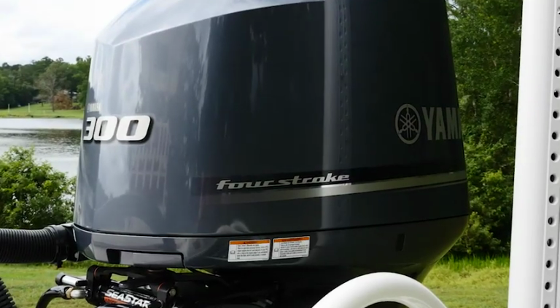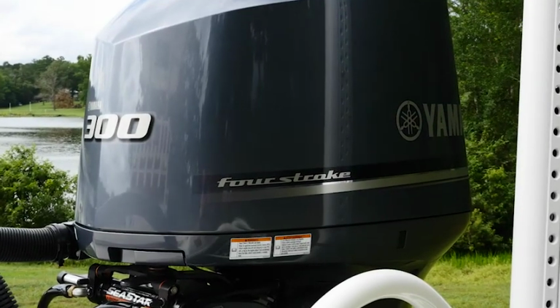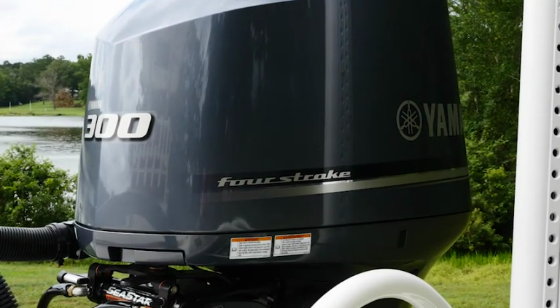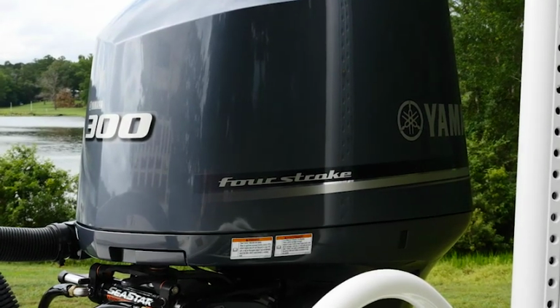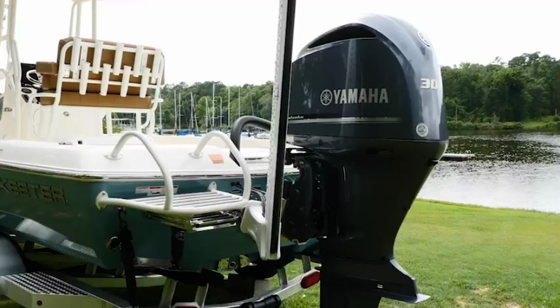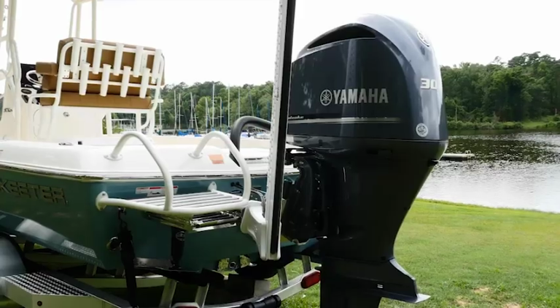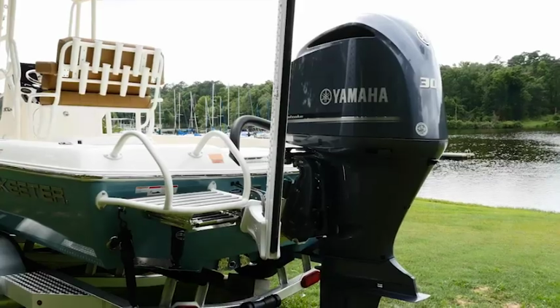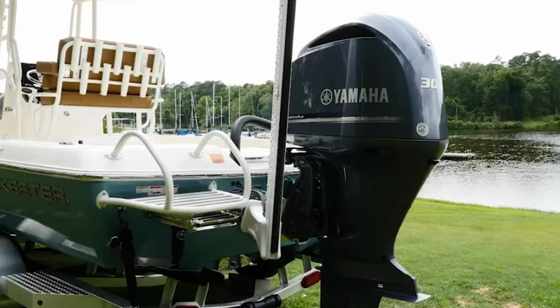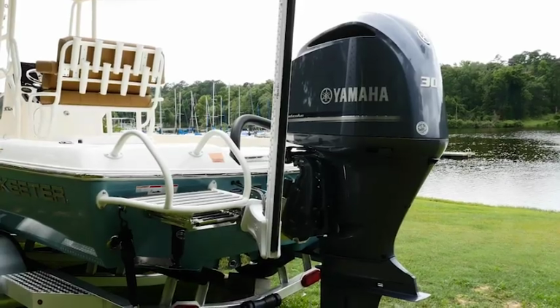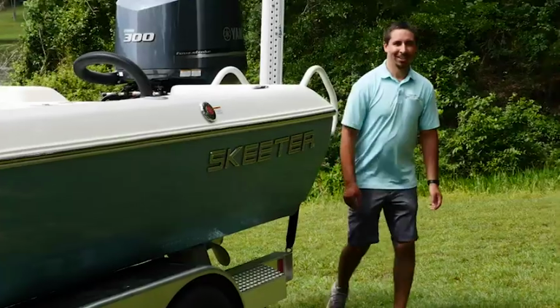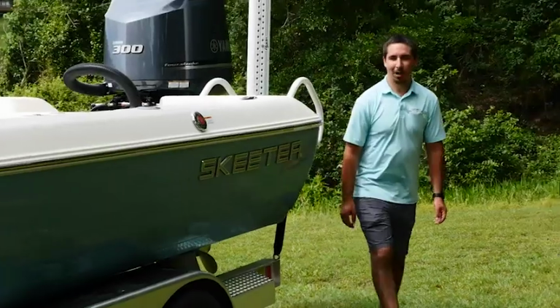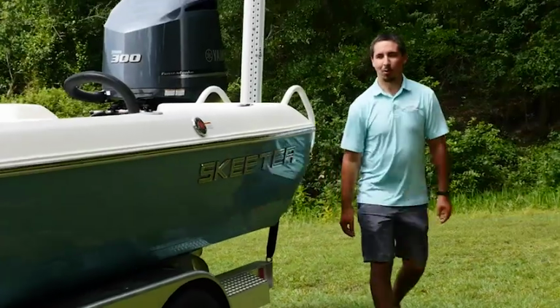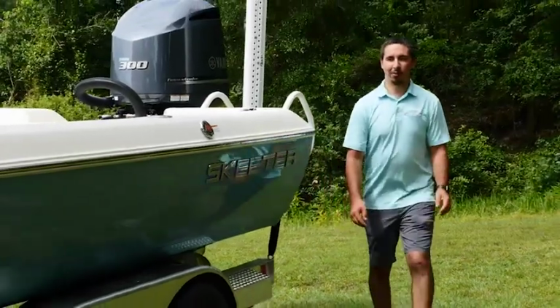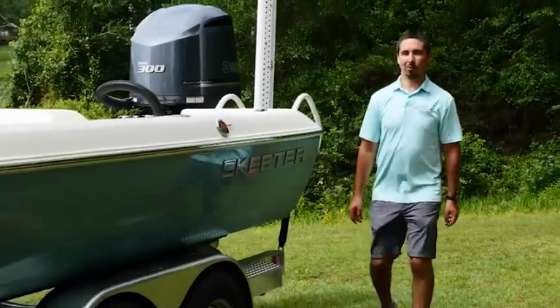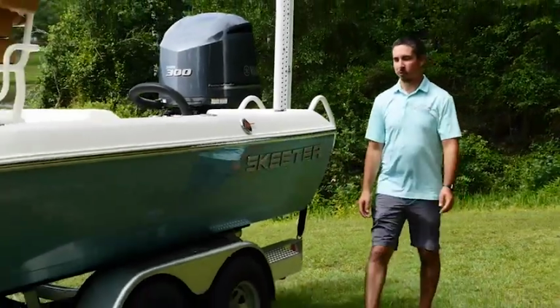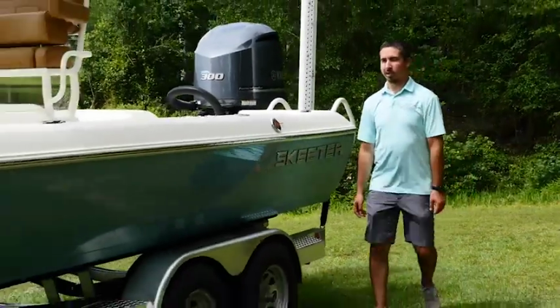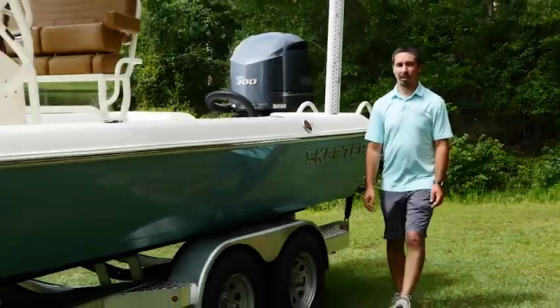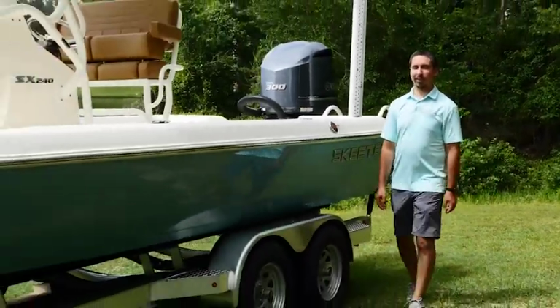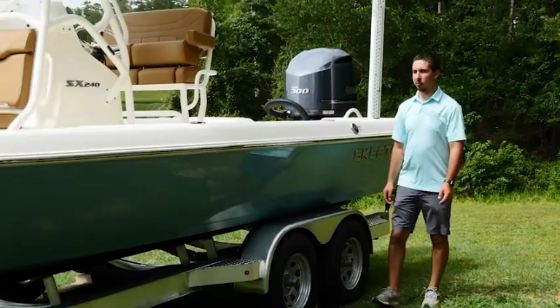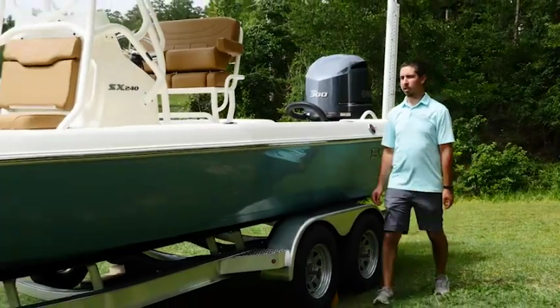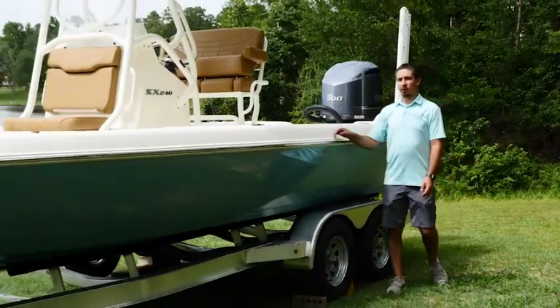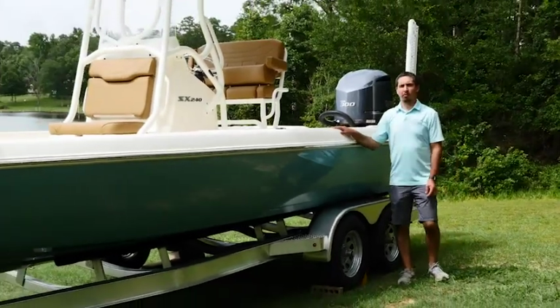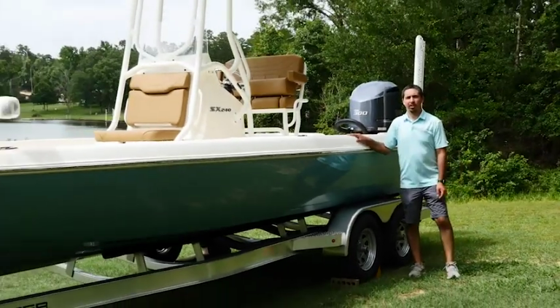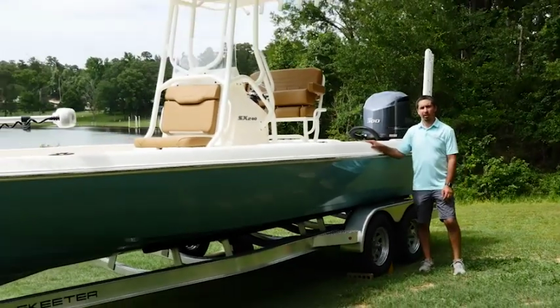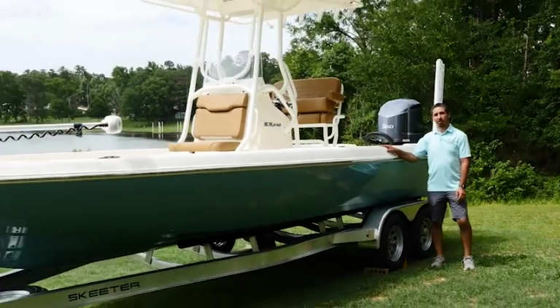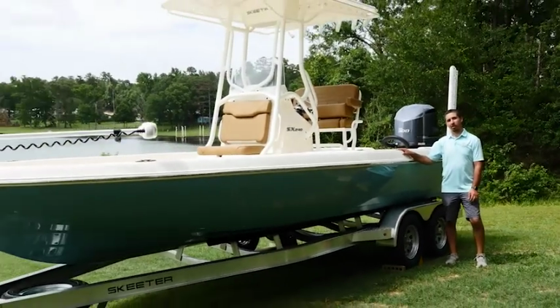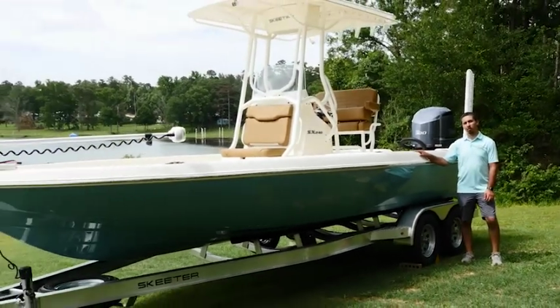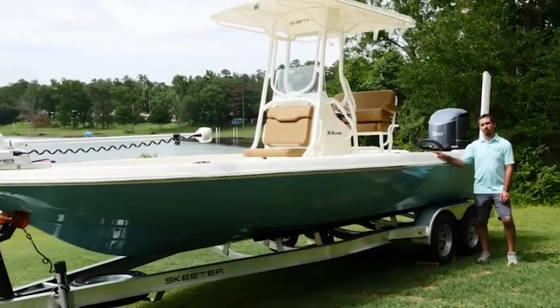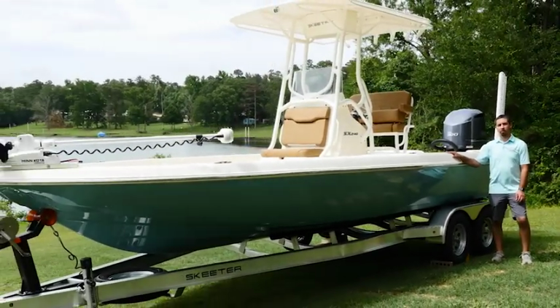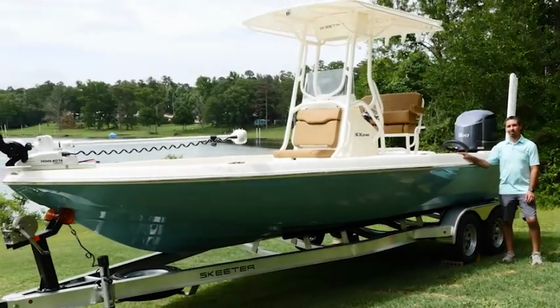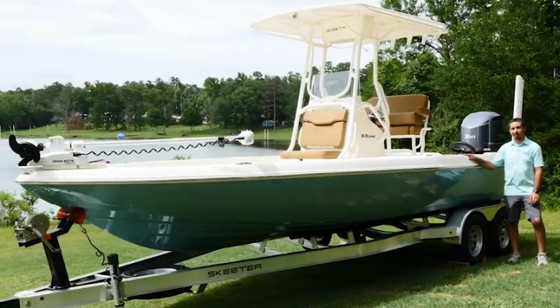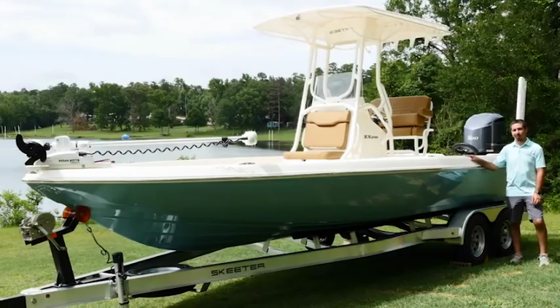To top it all off we have this Yamaha F300 motor — it's reliable, powerful, and this is what's going to get us to wherever we need to go. That wraps up our walkthrough for our 2021 Skeeter SX240. For more information you can go to www.skeeterboats.com or you can go to your local dealer and check one out in person.